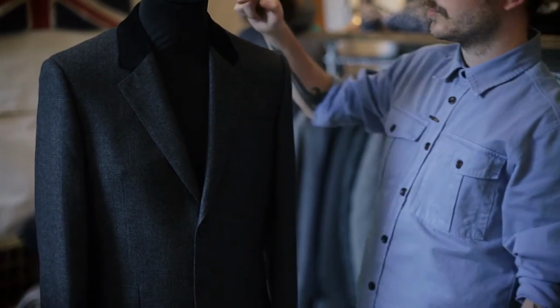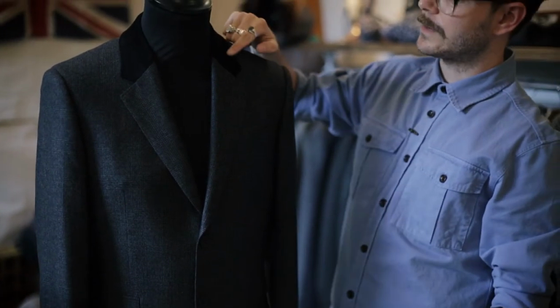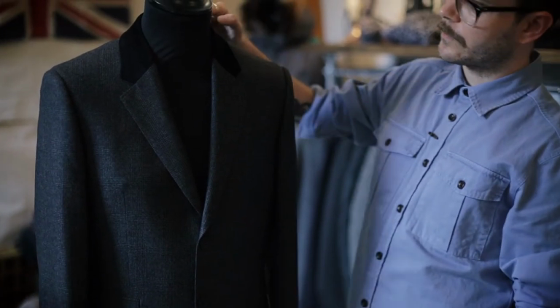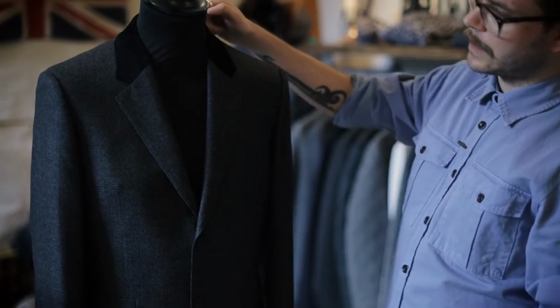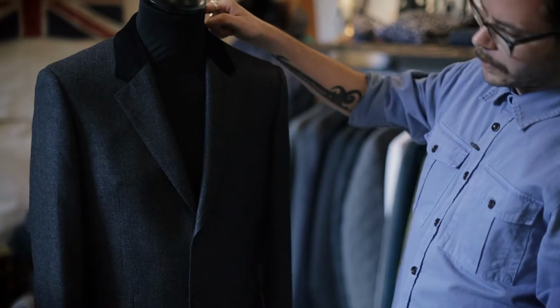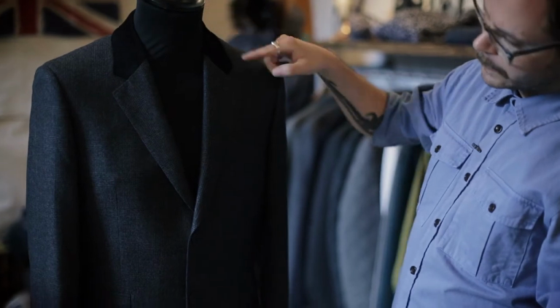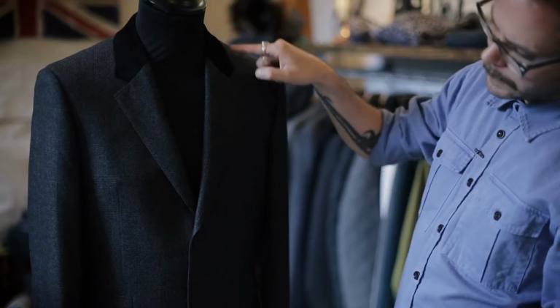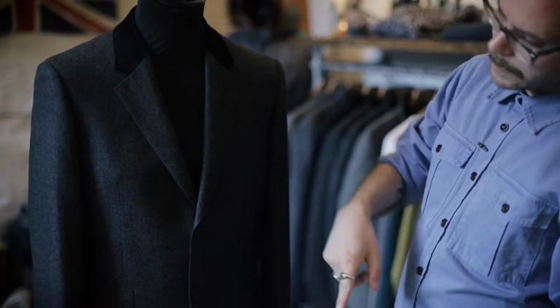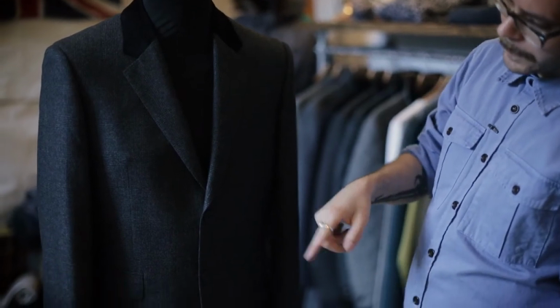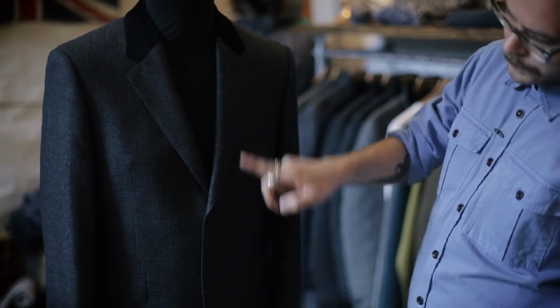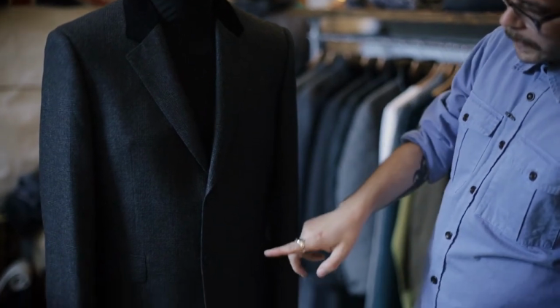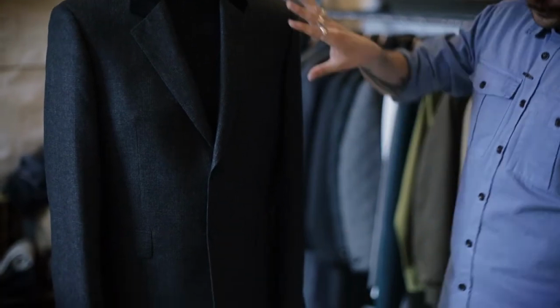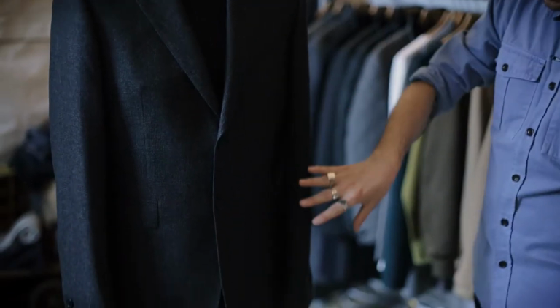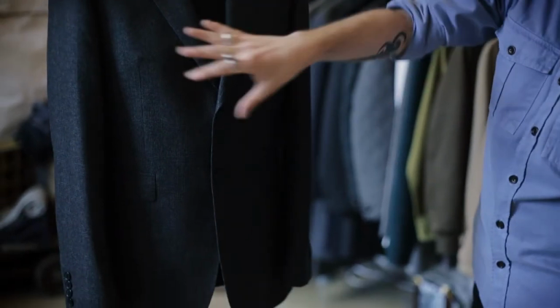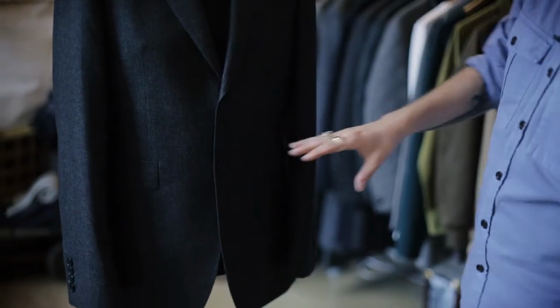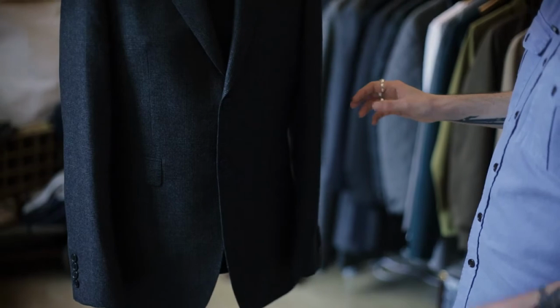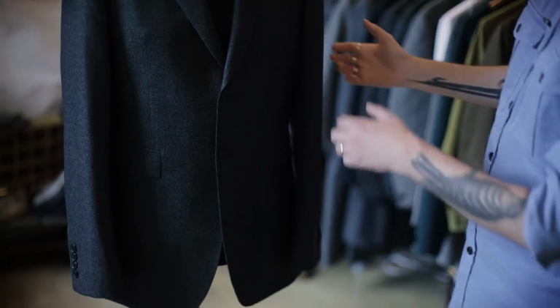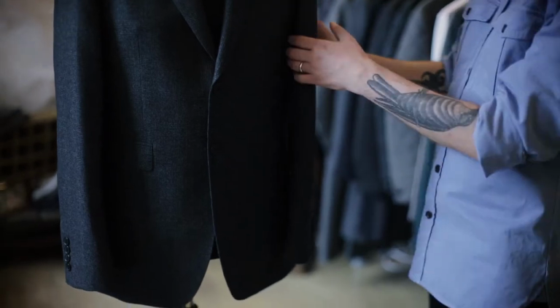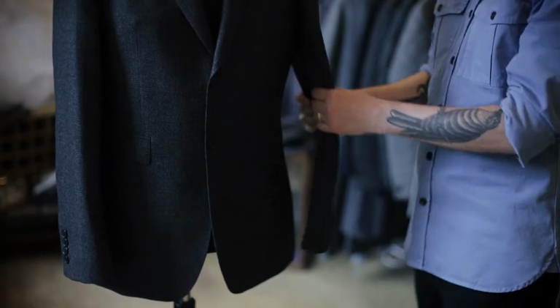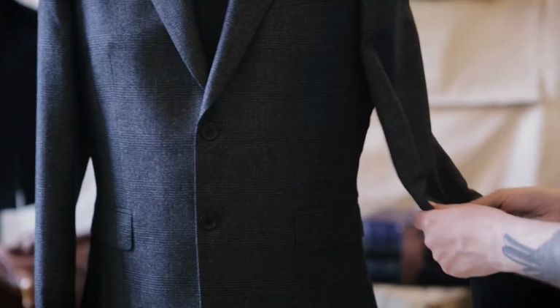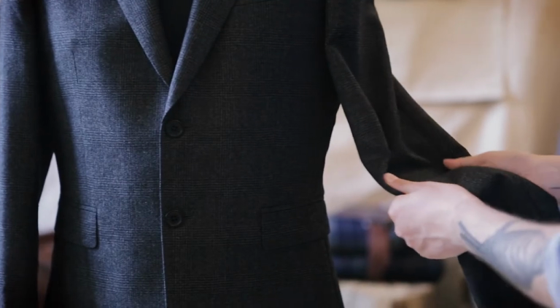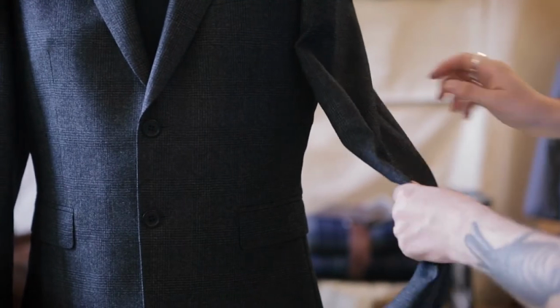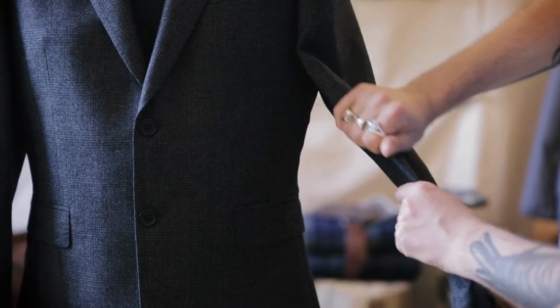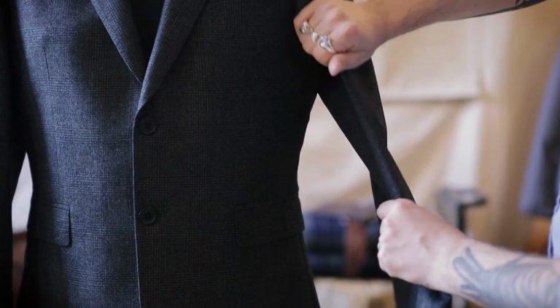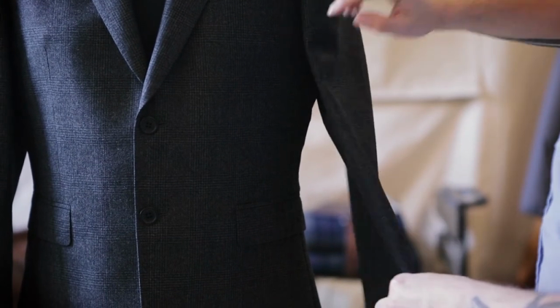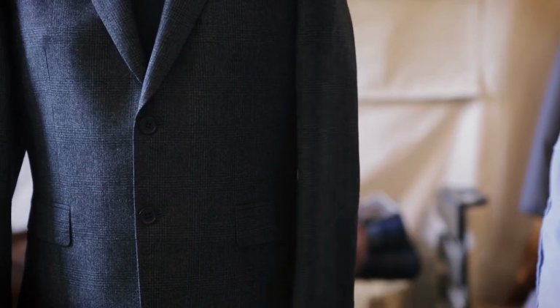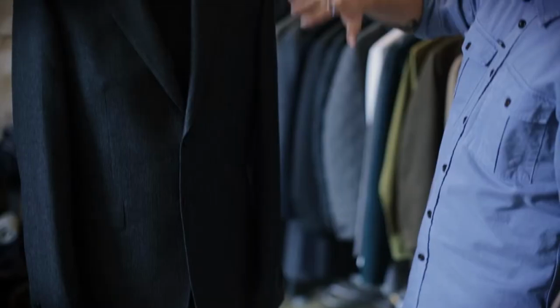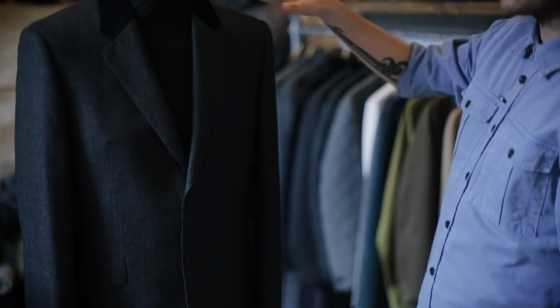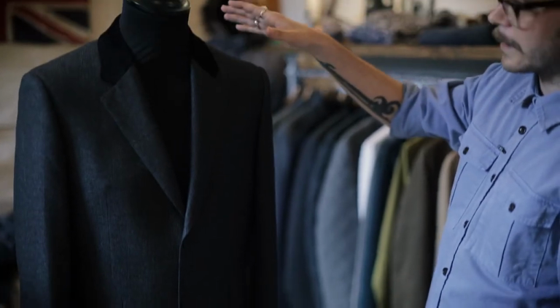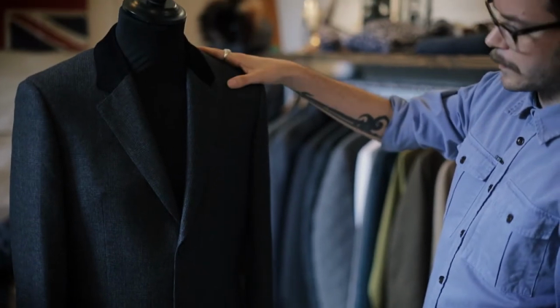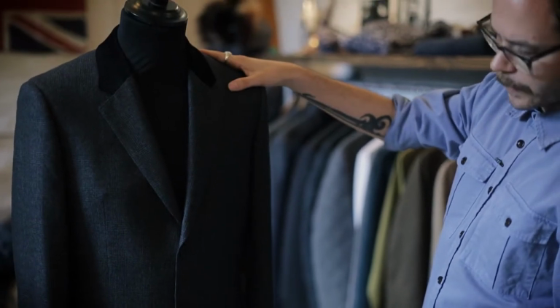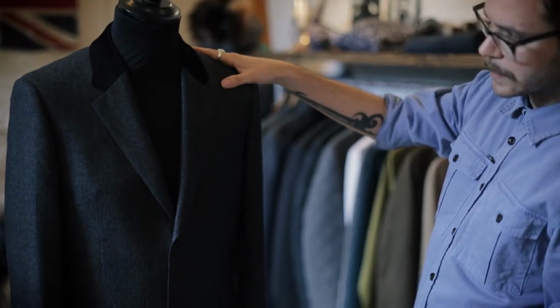We've got this lovely velvet top collar, slim lapels, two button, classic tailoring details. It's in this really beautiful, sumptuous wool flannel with a very subtle charcoal and black Prince of Wales design.